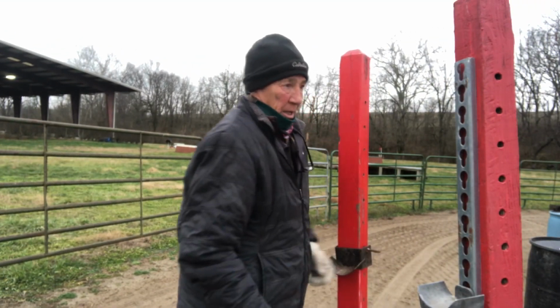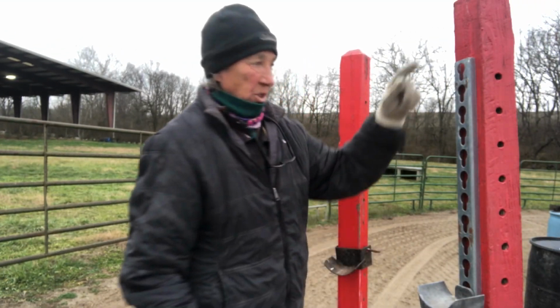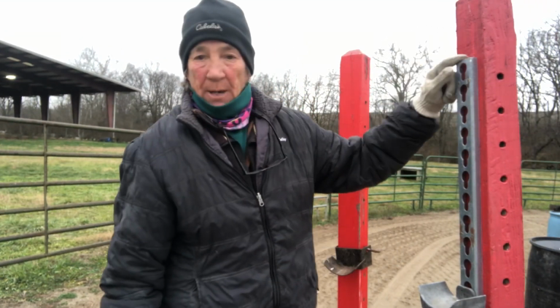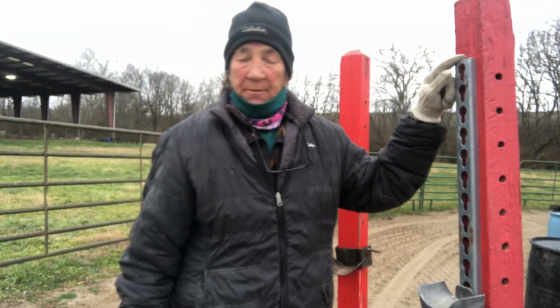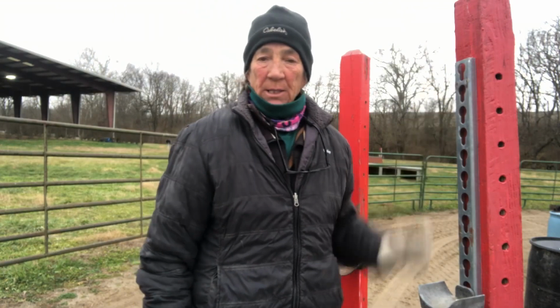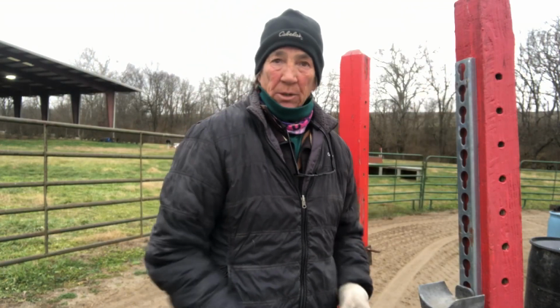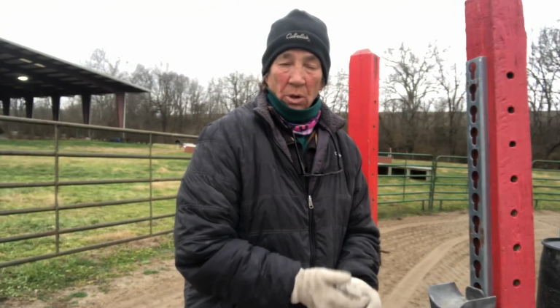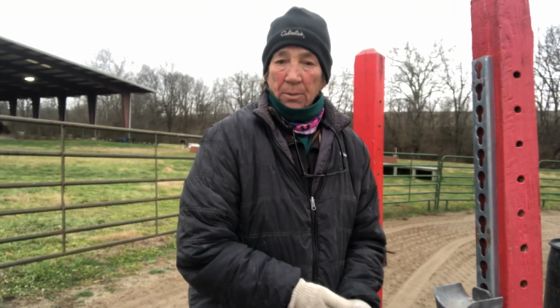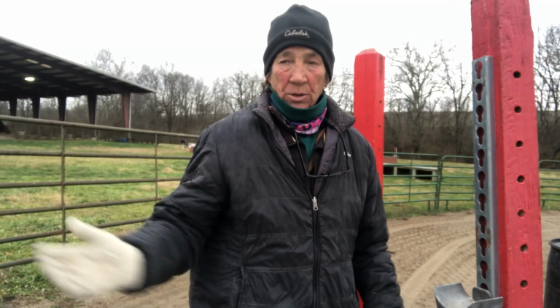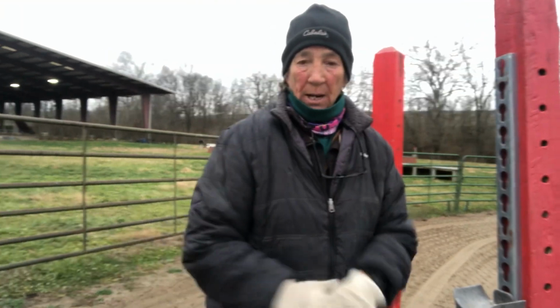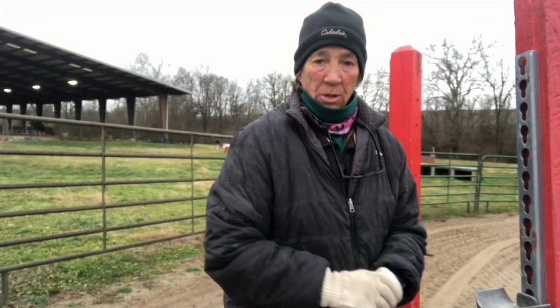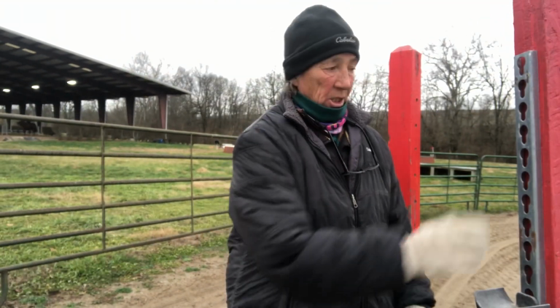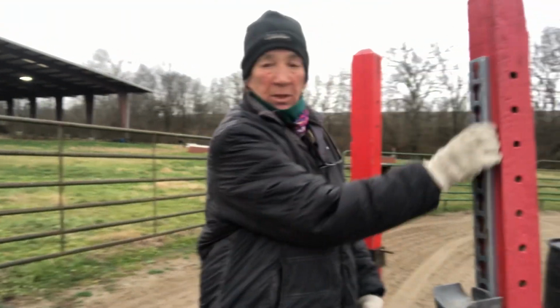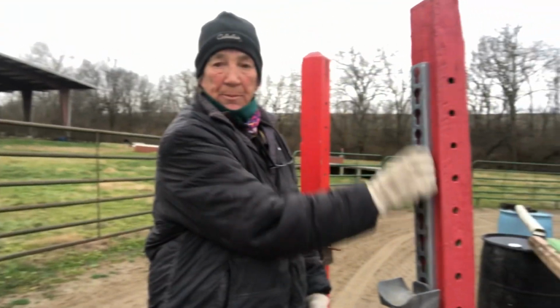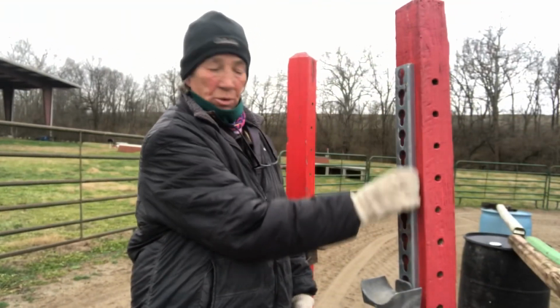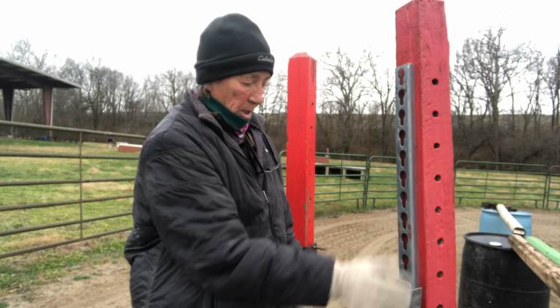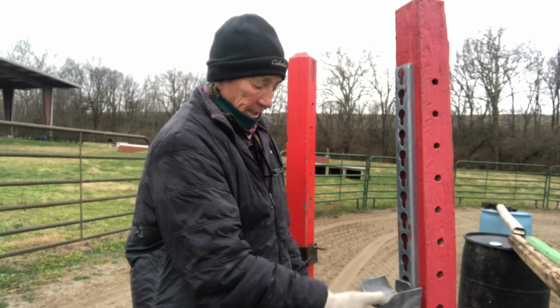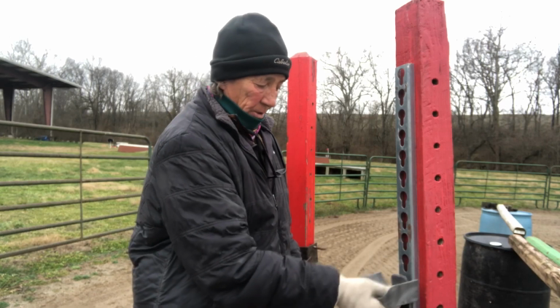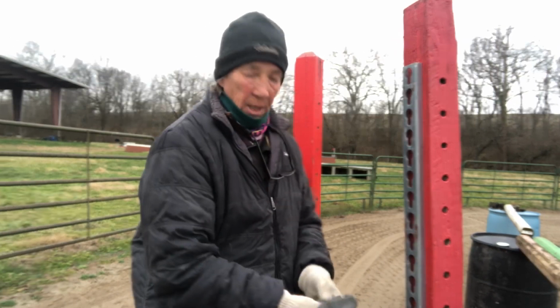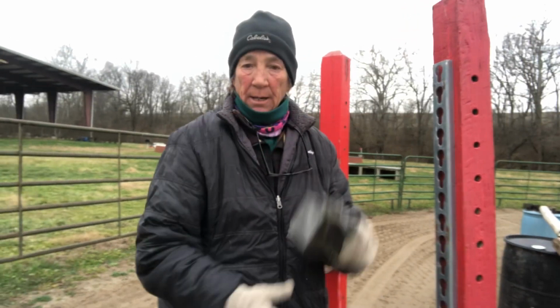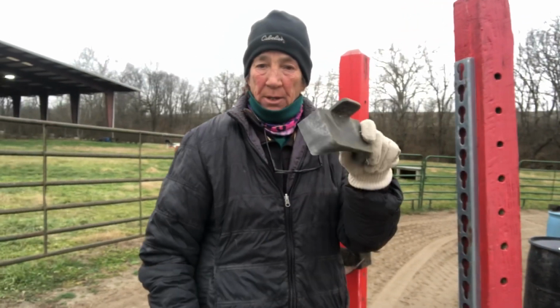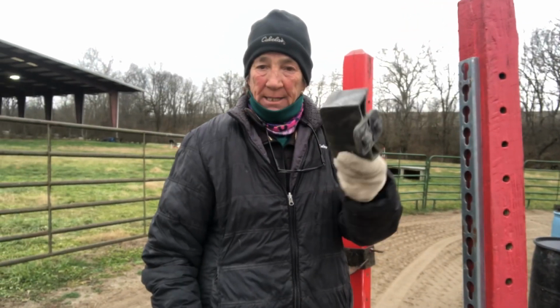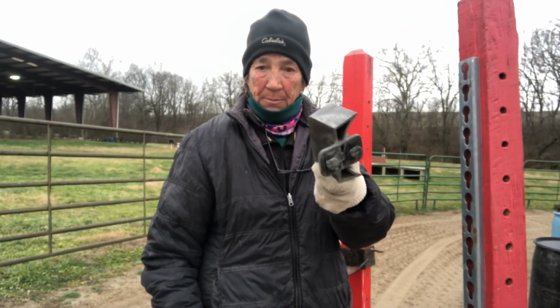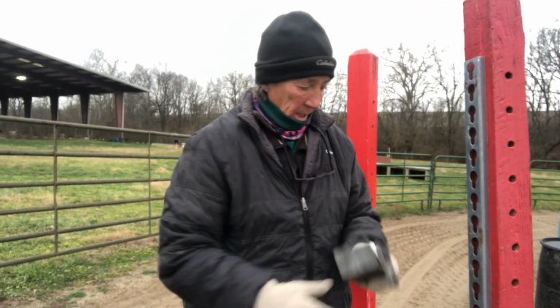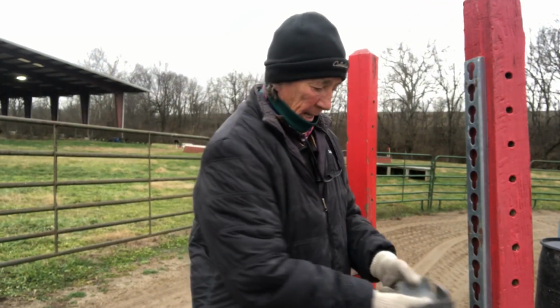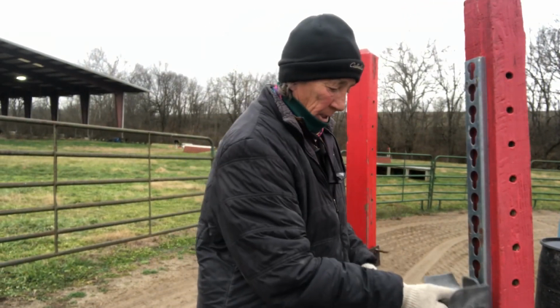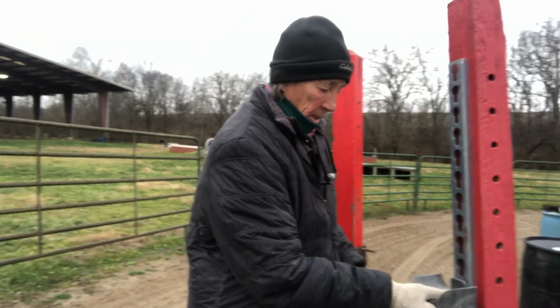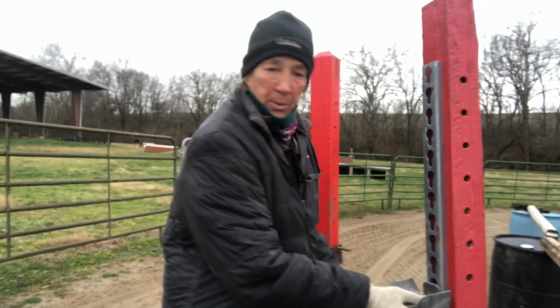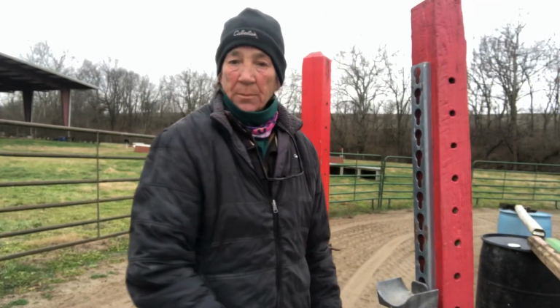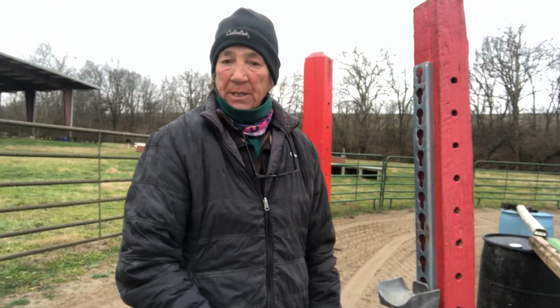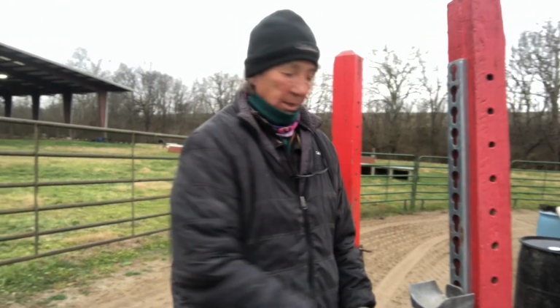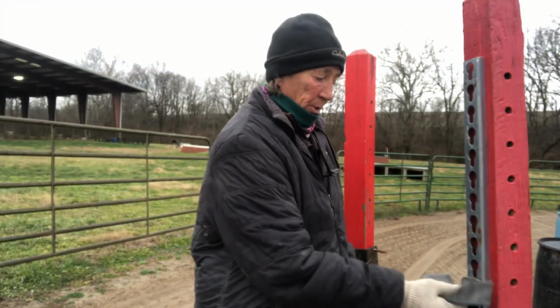This changed my life. I wasn't able to afford all brand new jumps a while ago, so I just bought the strips and screwed them onto my standards. And I bought the plastic cups. And putting jumps up and down is a breeze.